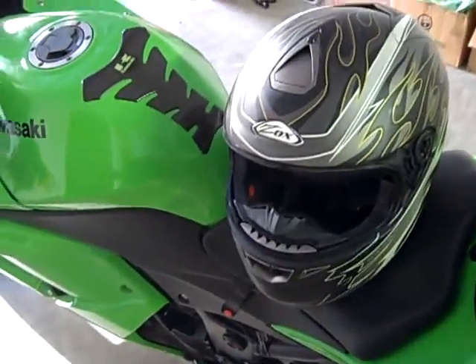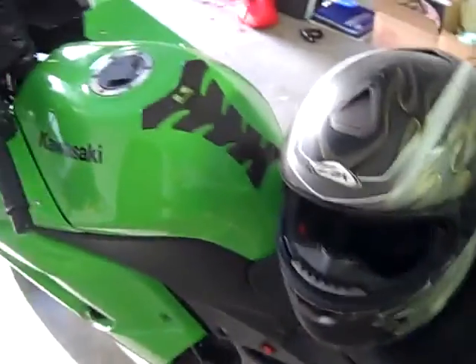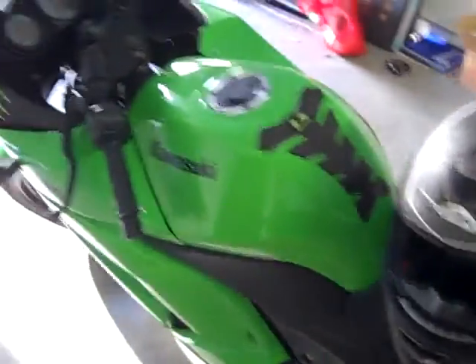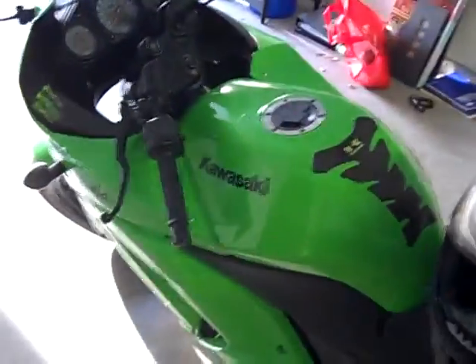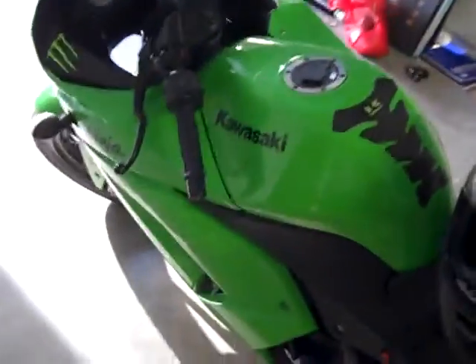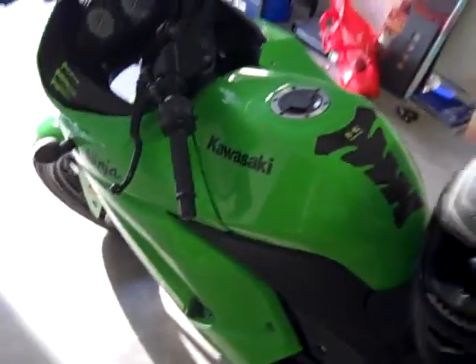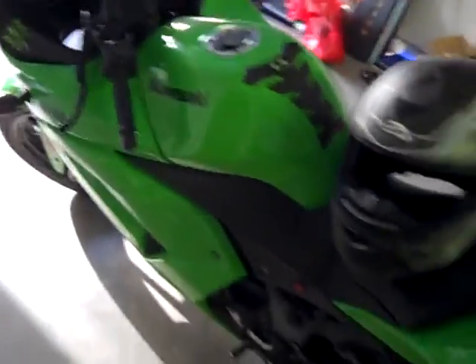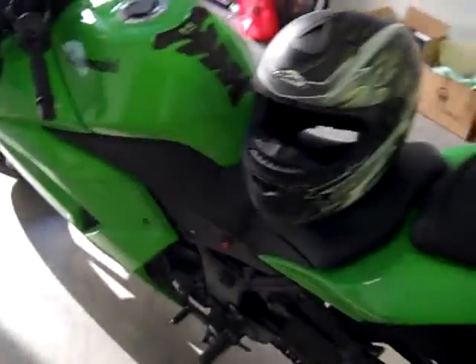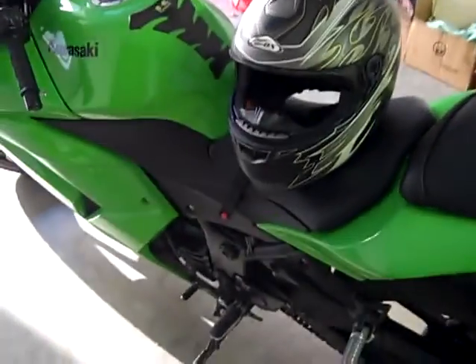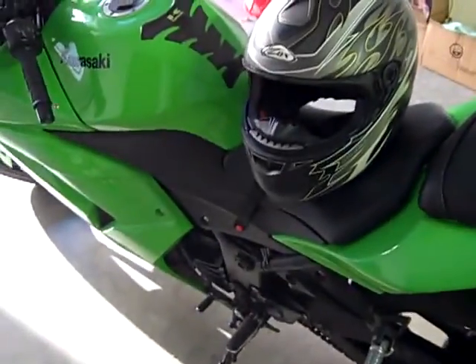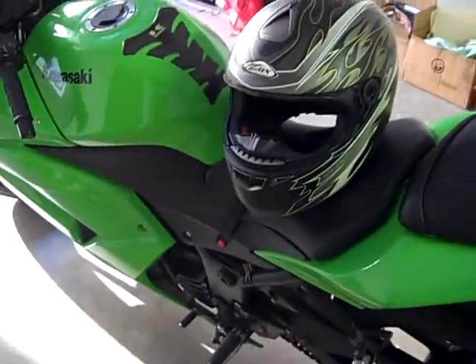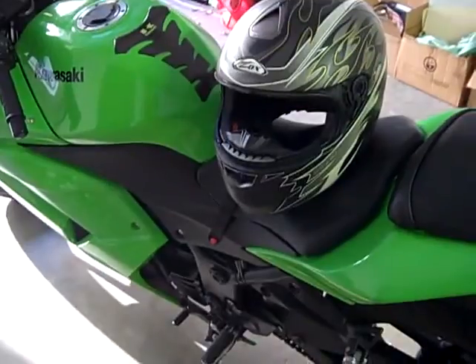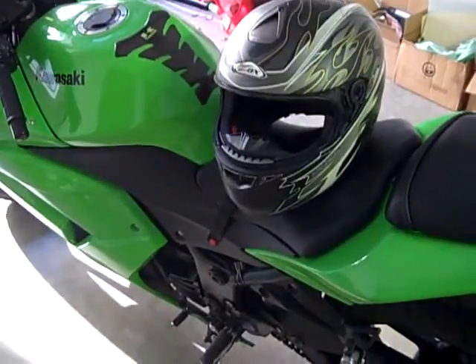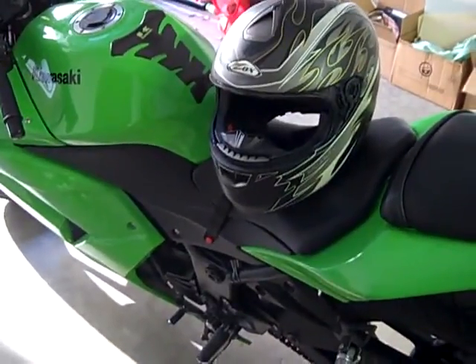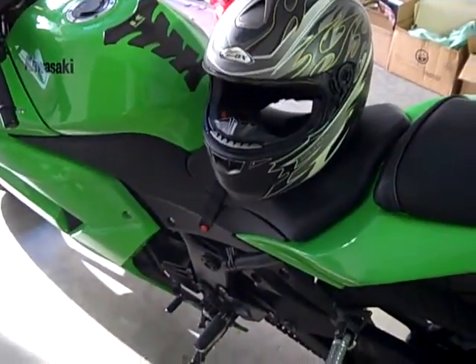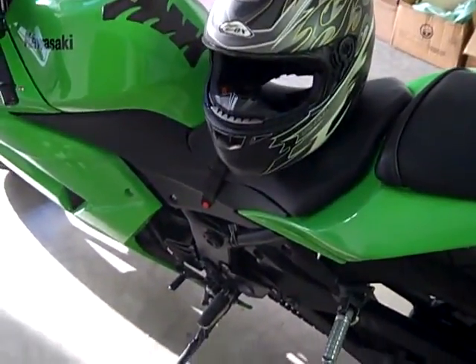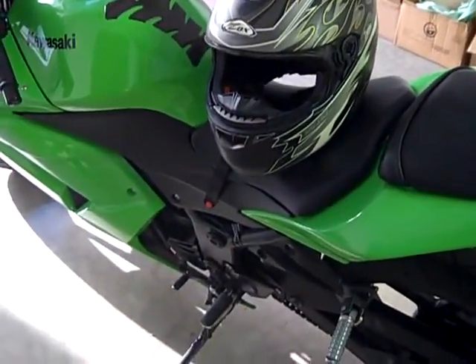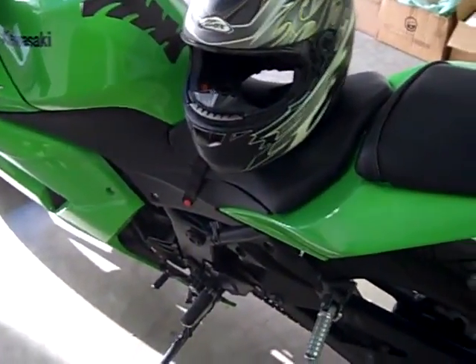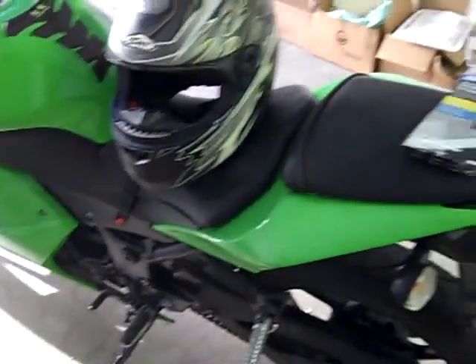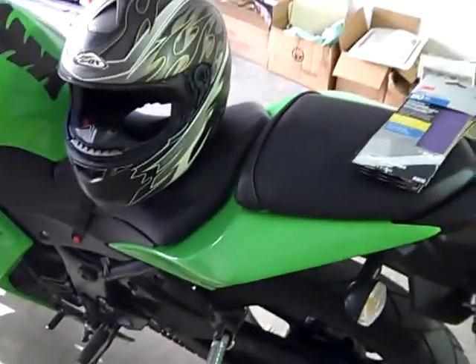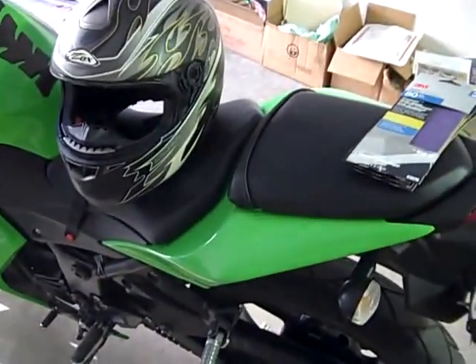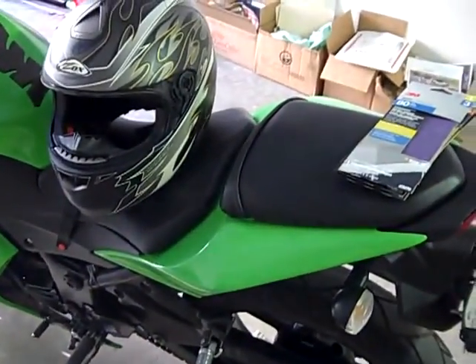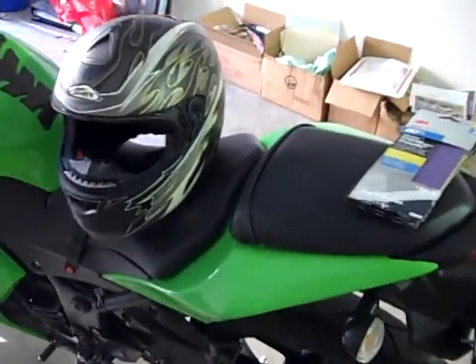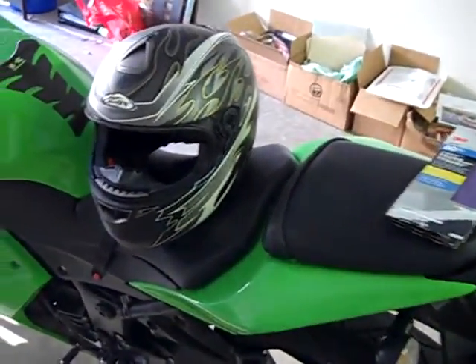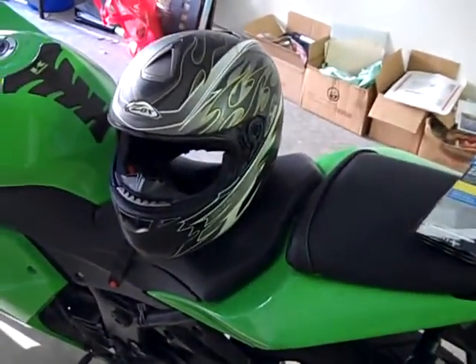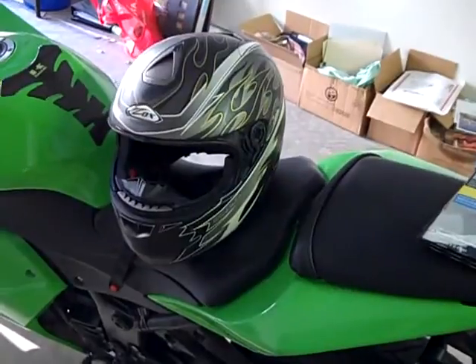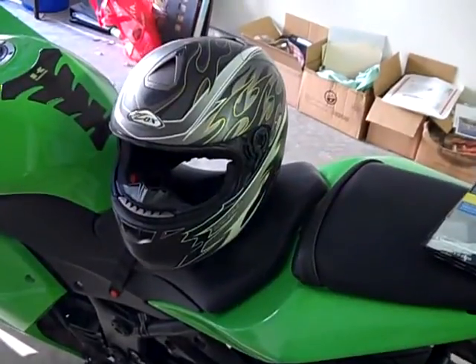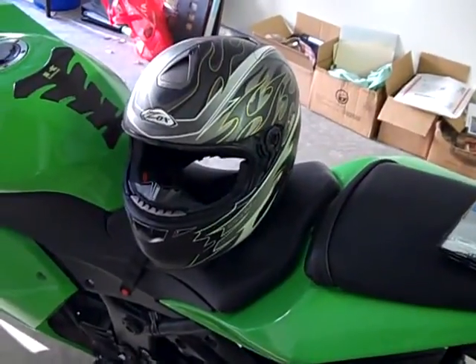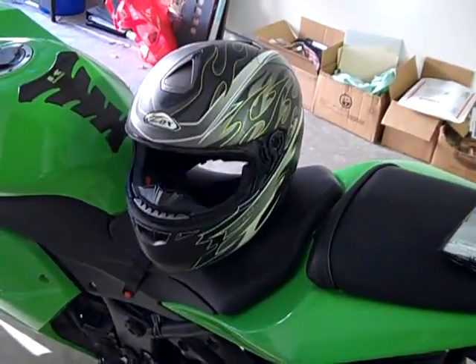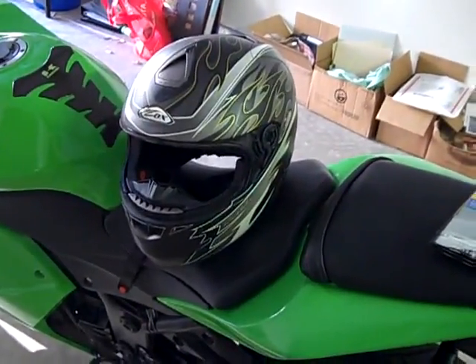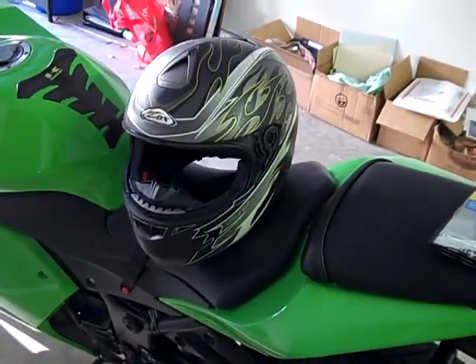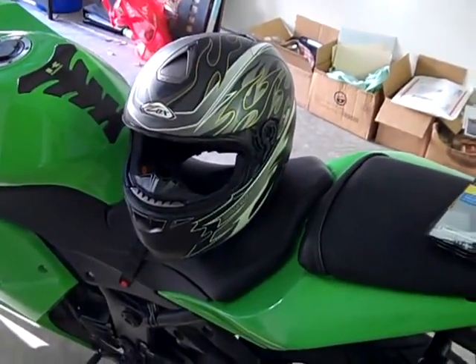Okay guys, my bike is neon green and you can see very quickly that does not work with this helmet. So we're going to start with the 80 grit. Next time you see it, I'll show you it's been sanded with the 80.